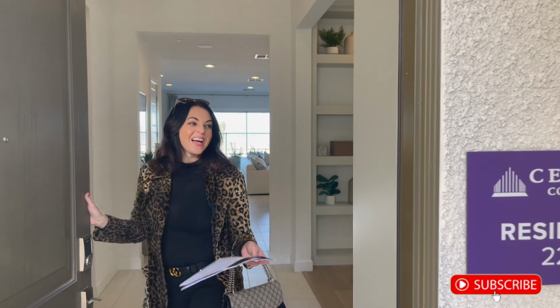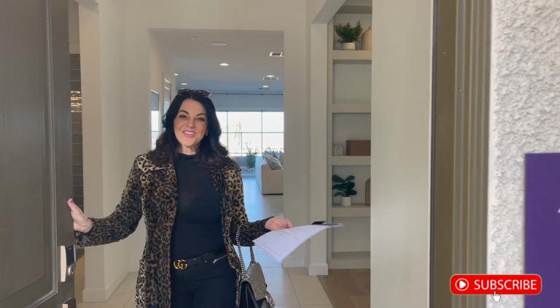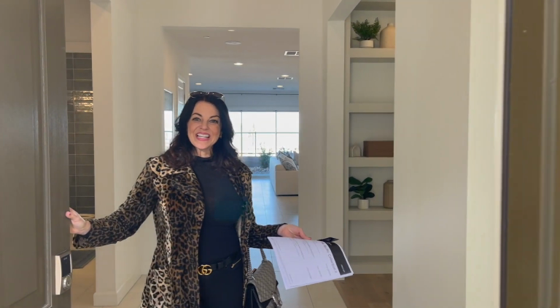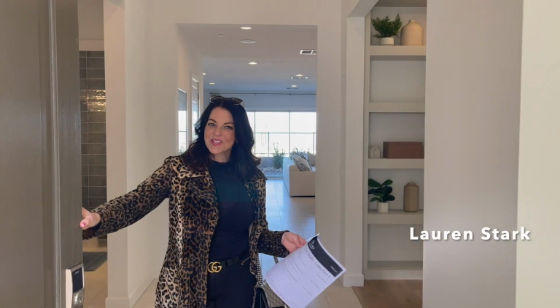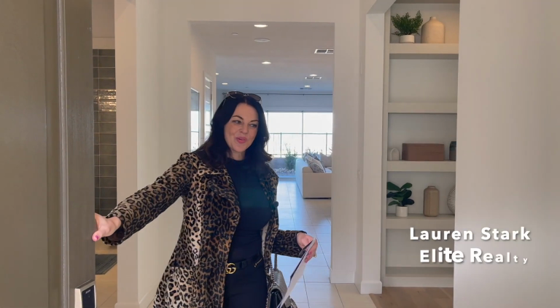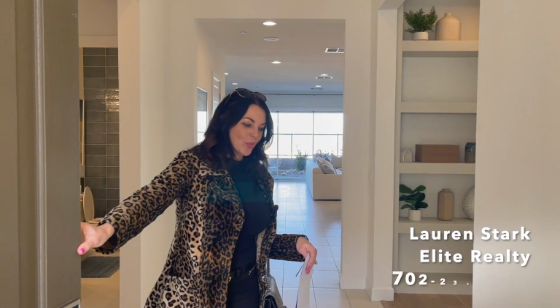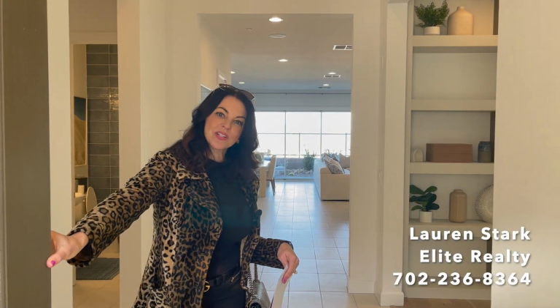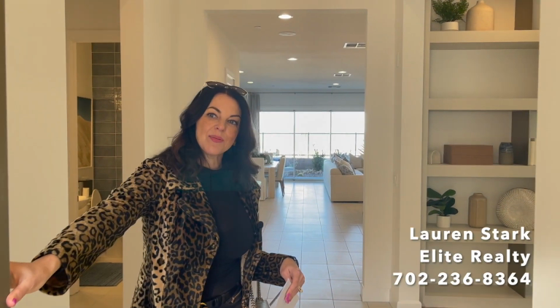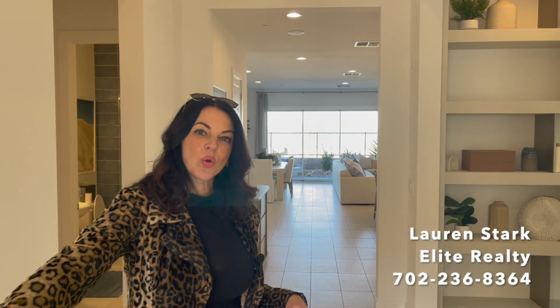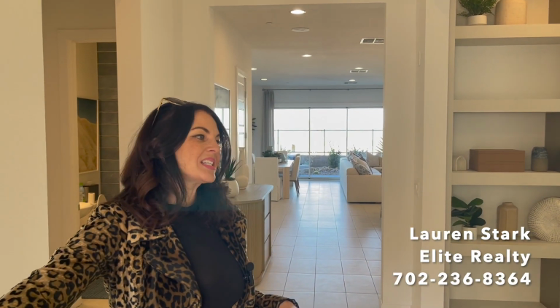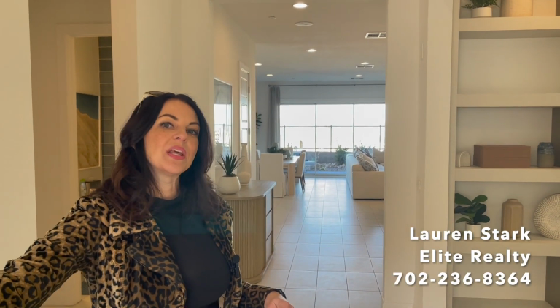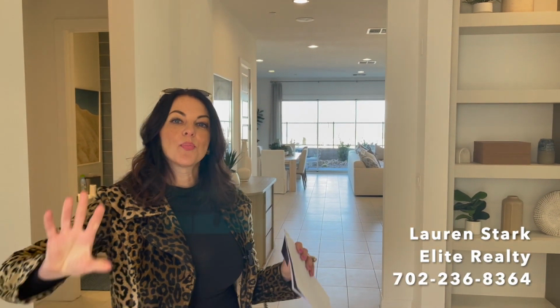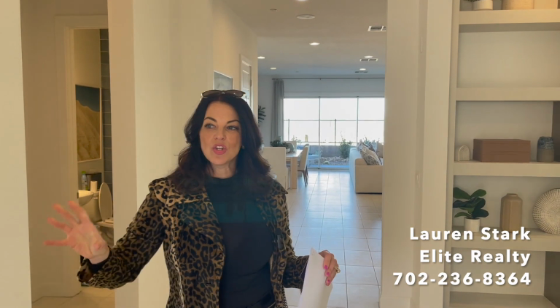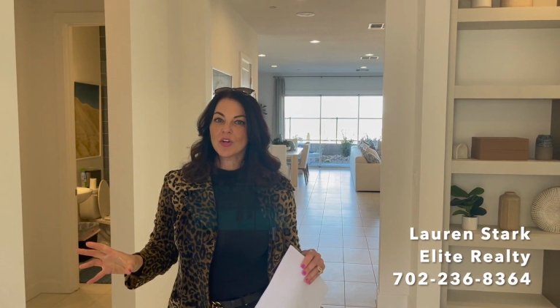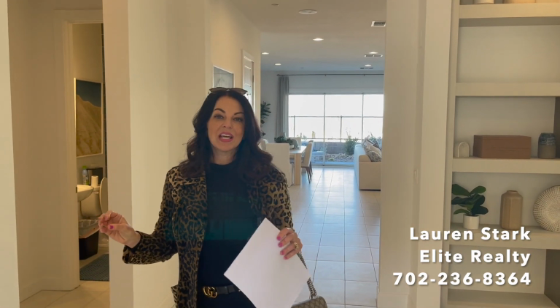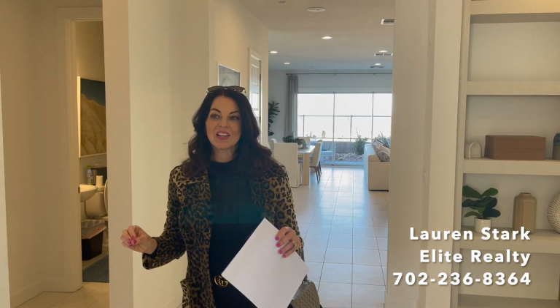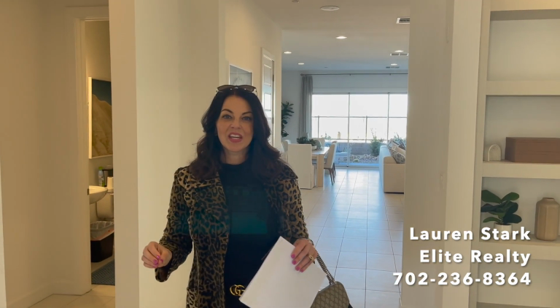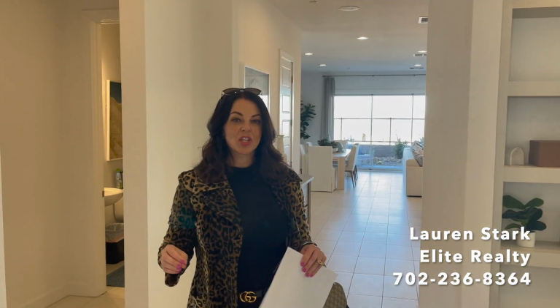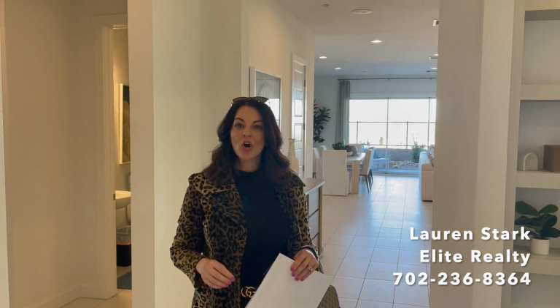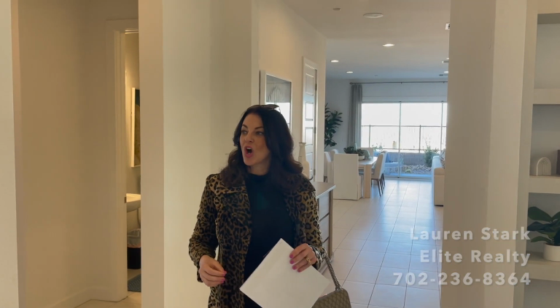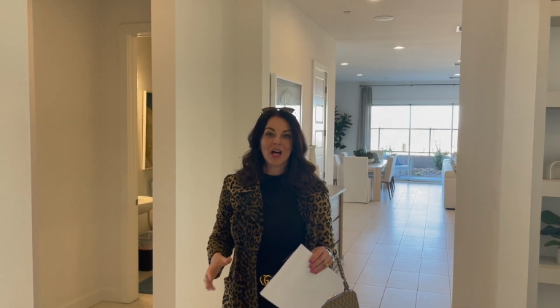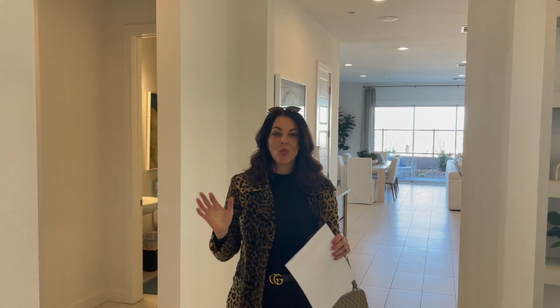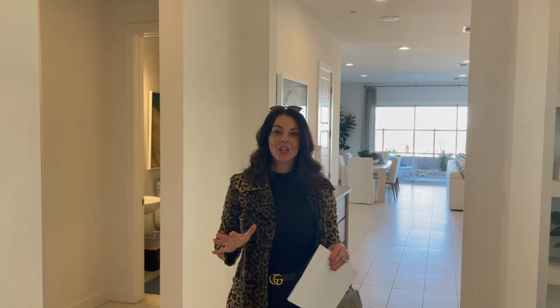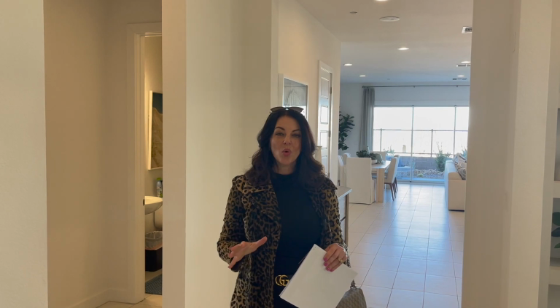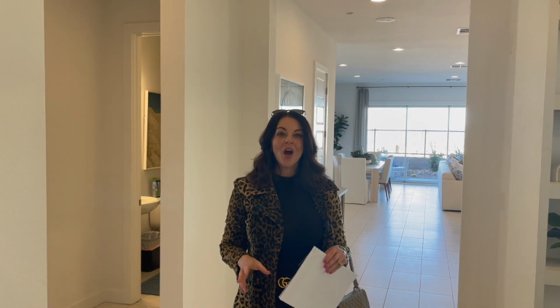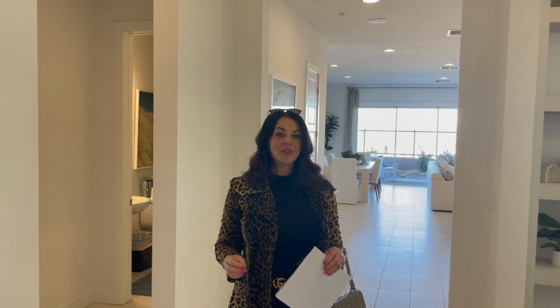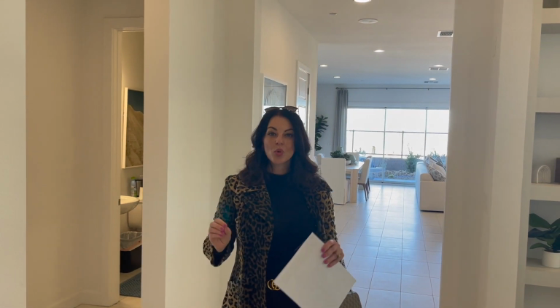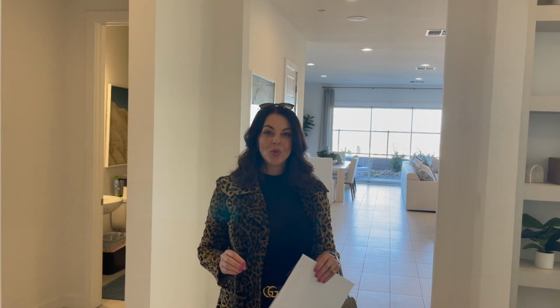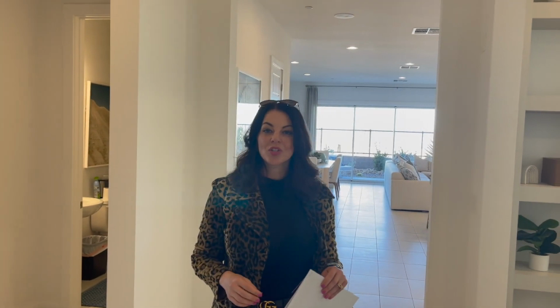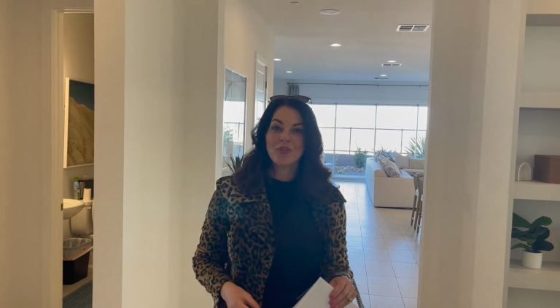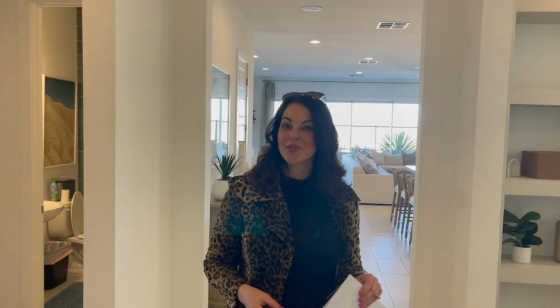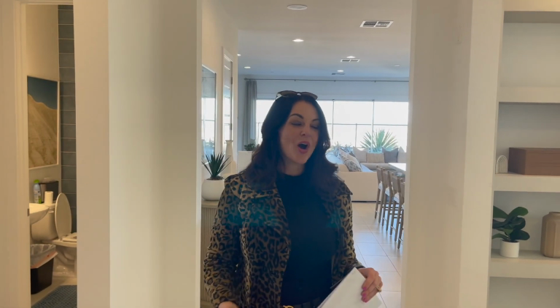Hi everyone, it's Lauren Stark with Avliet Realty. I'm at the grand opening of the brand new models in Lake Las Vegas by Century Homes called The Bluffs, and I want to take you on a tour of this 2,200 square foot single story home.